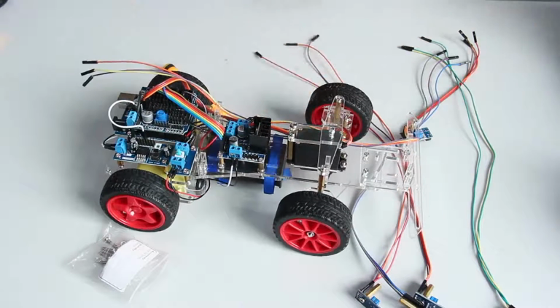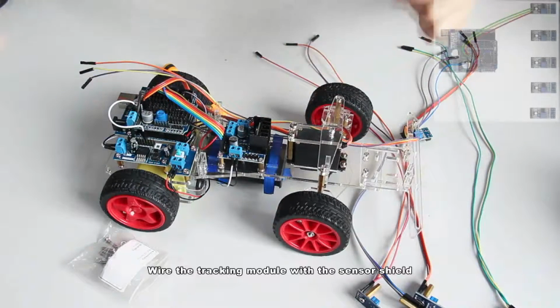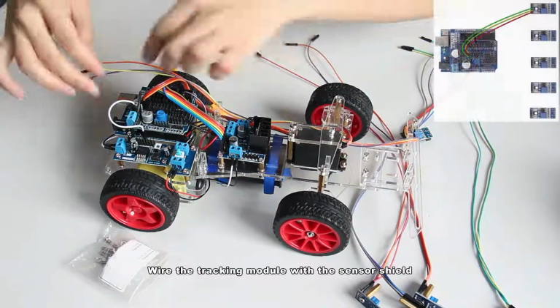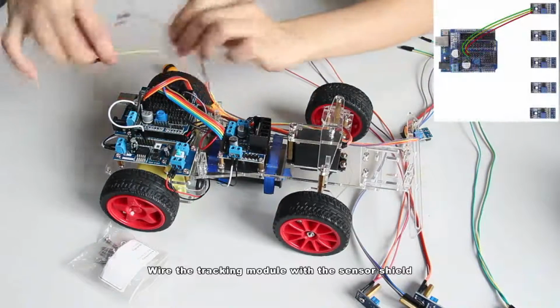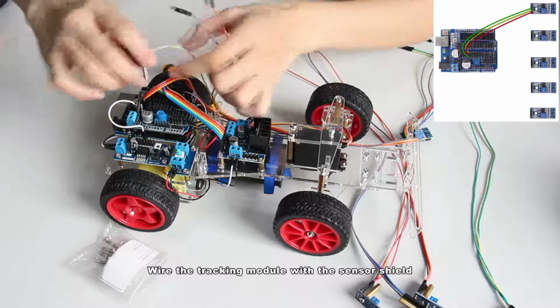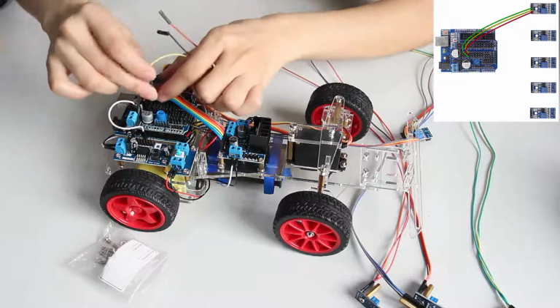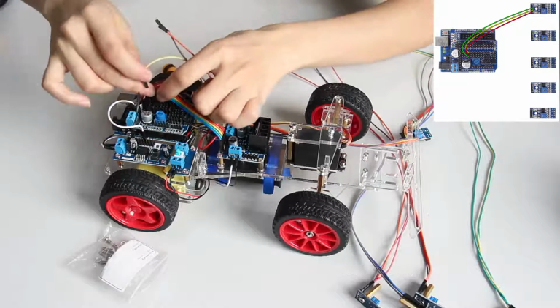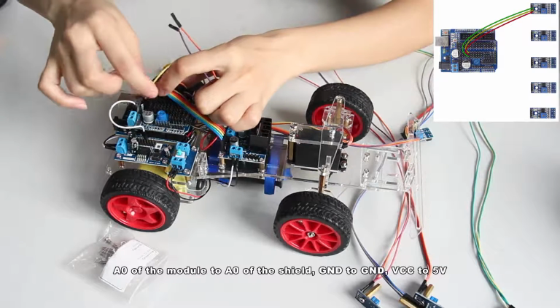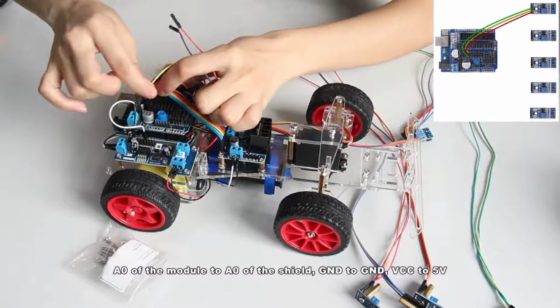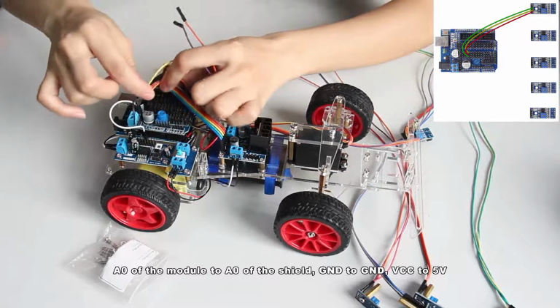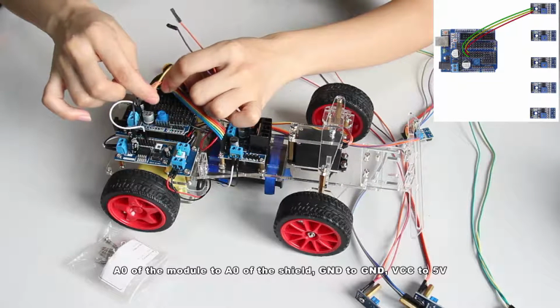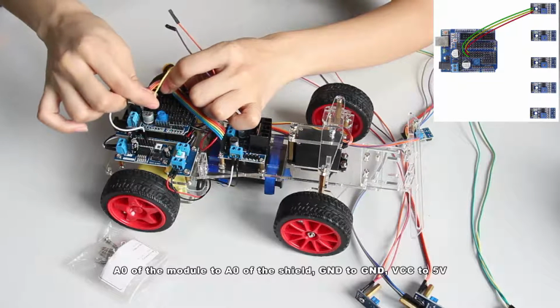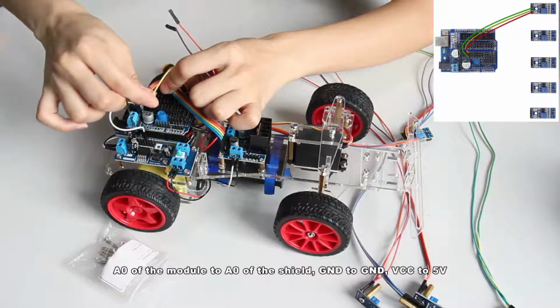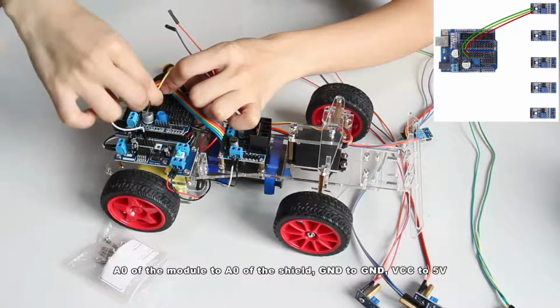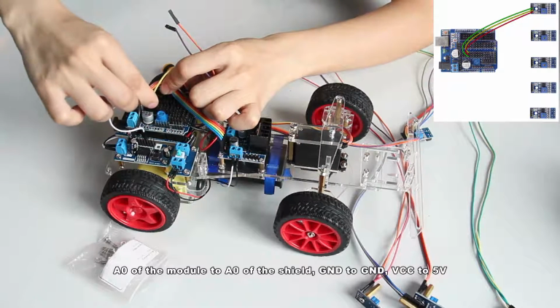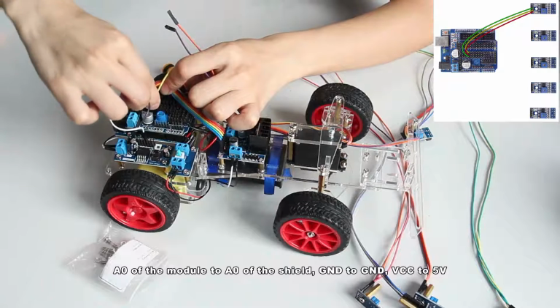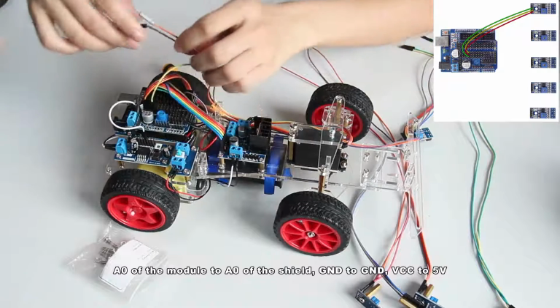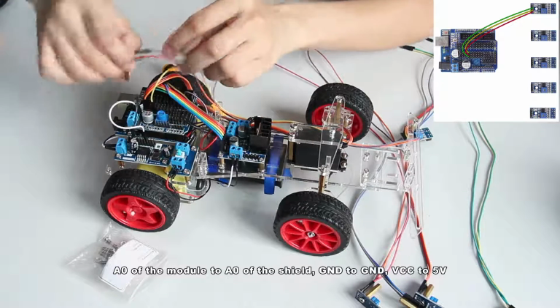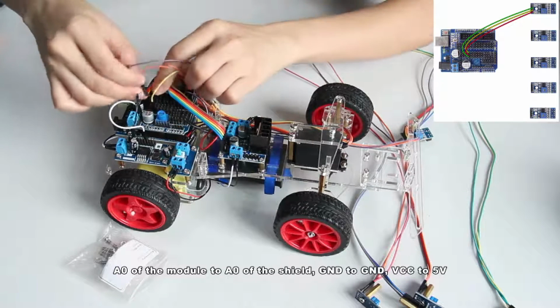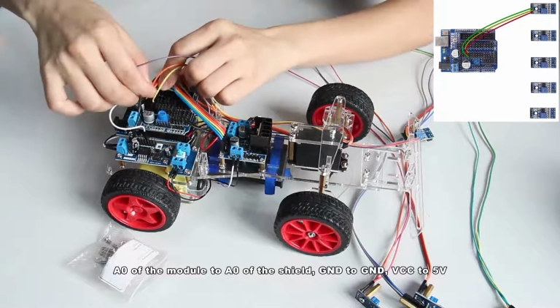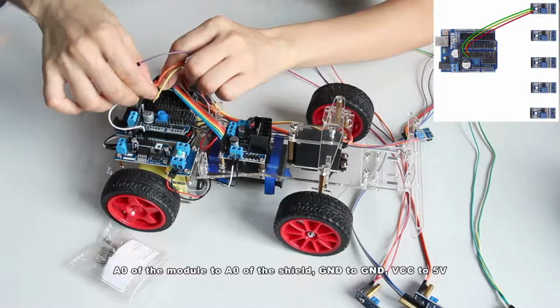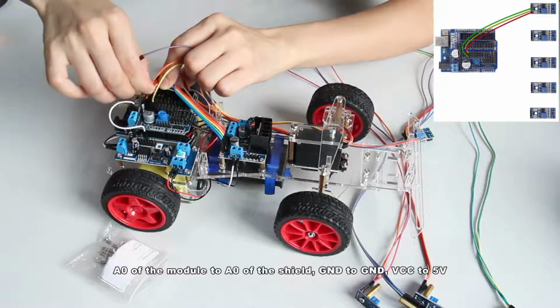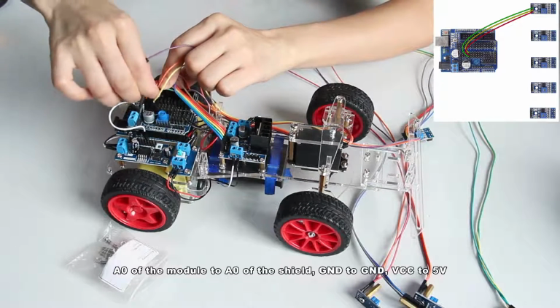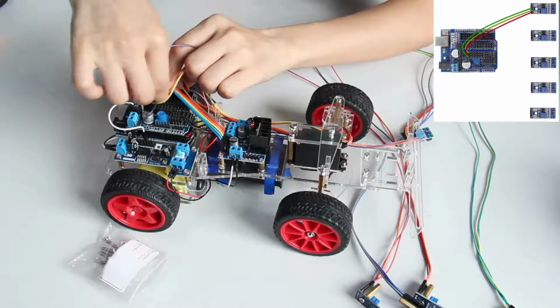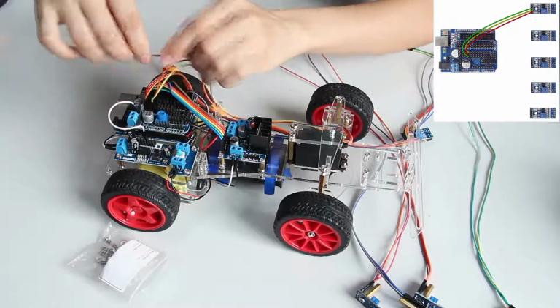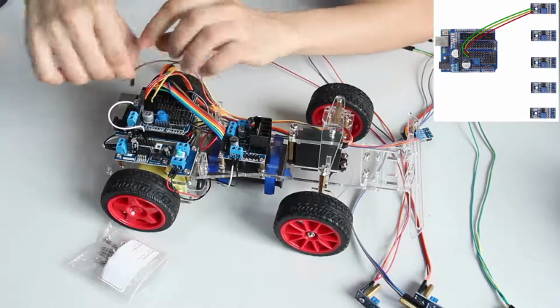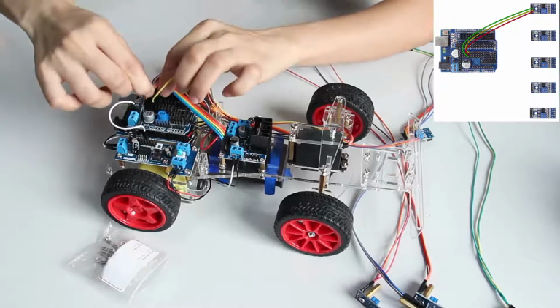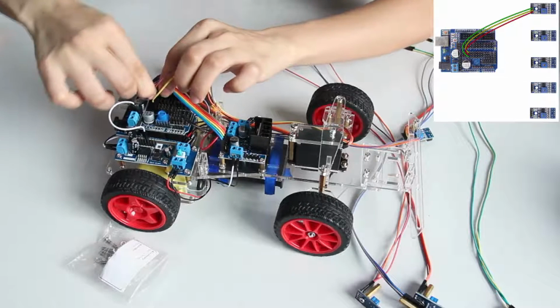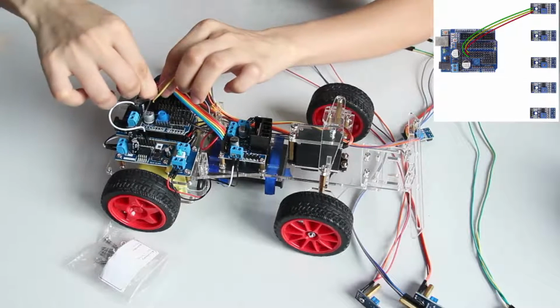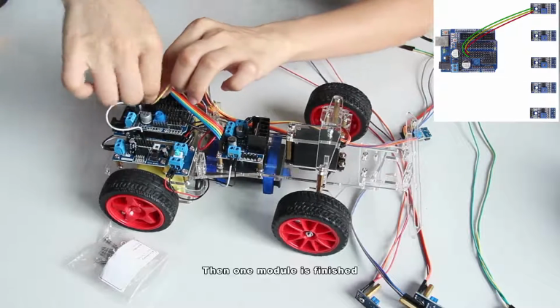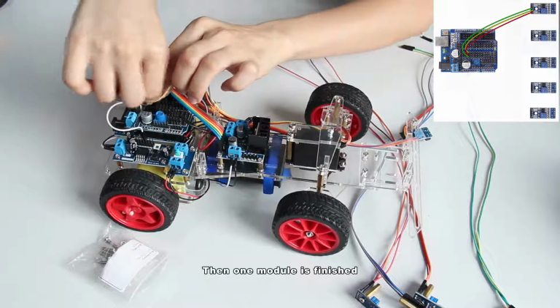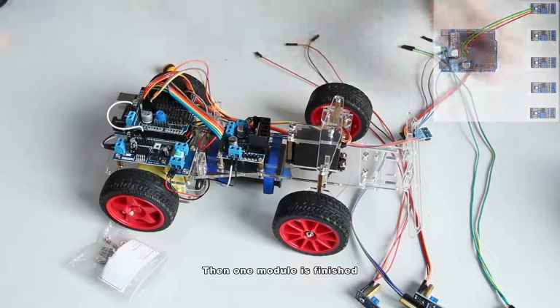Wire the check-in module with the sensor shield: A0 of the module to A0 of the sensor shield, GND to GND, VCC to 5V. Then one module is finished.